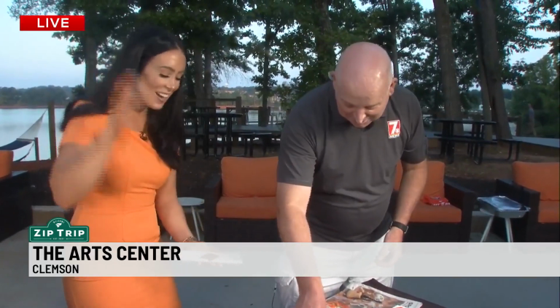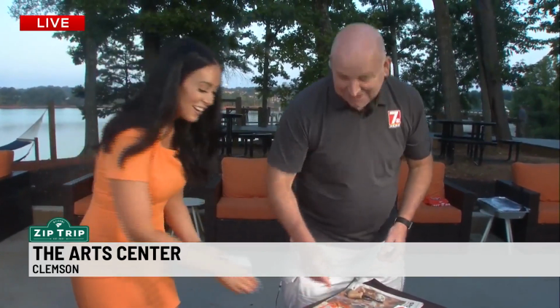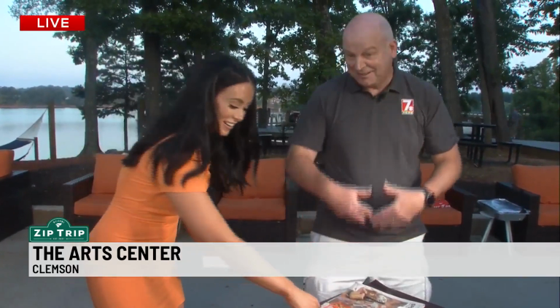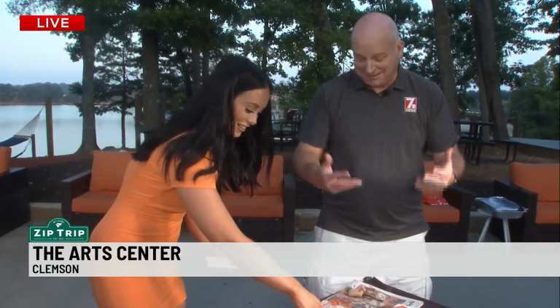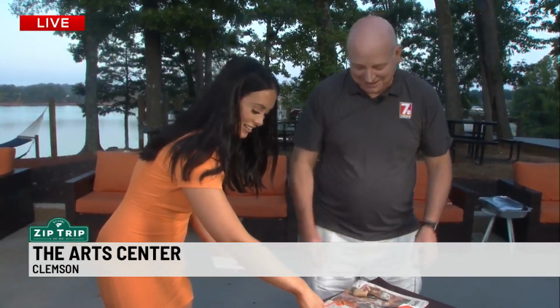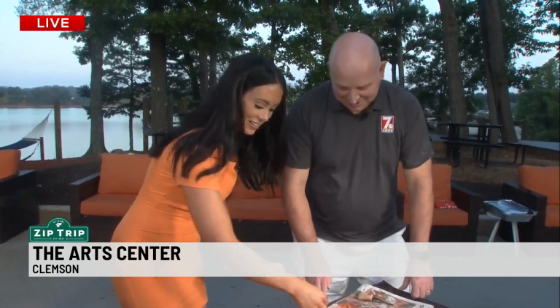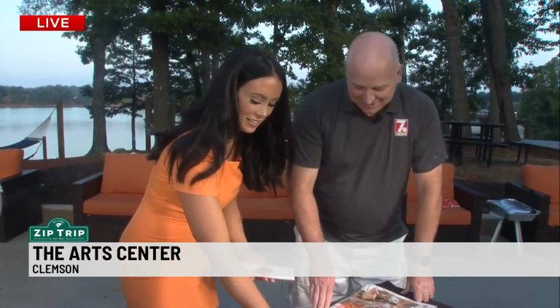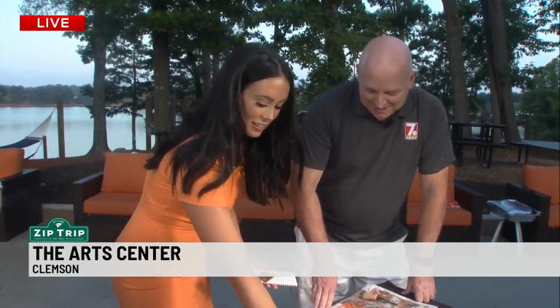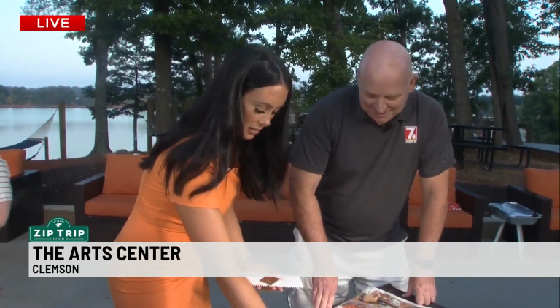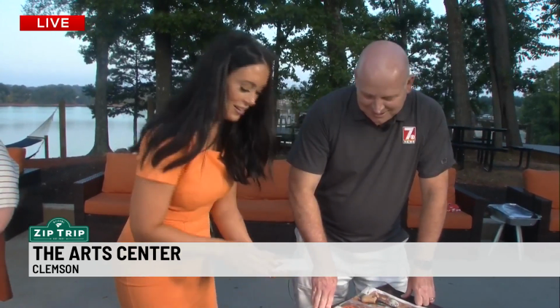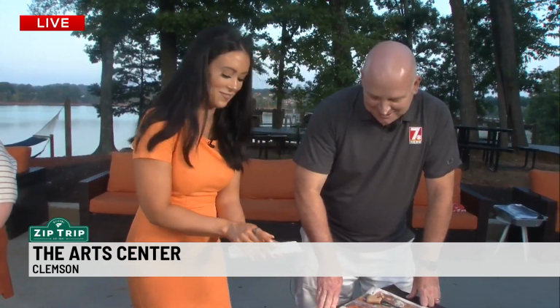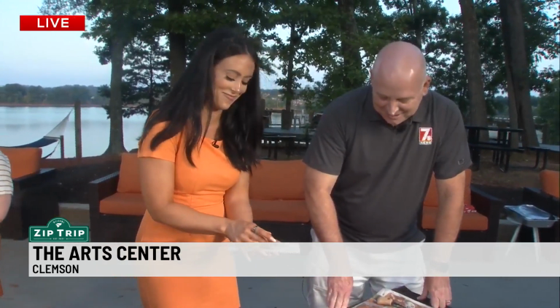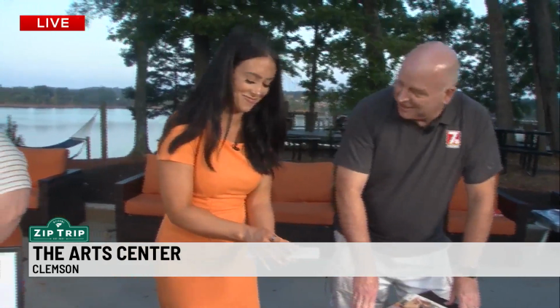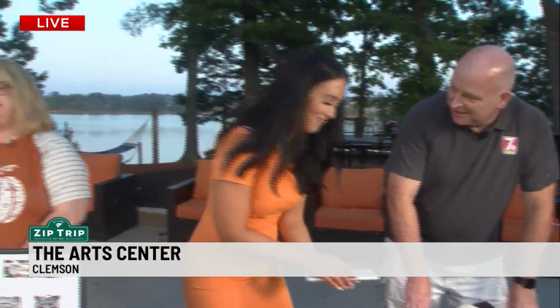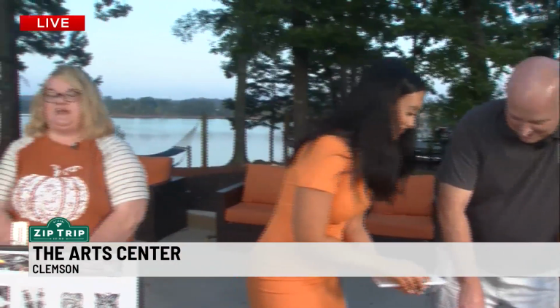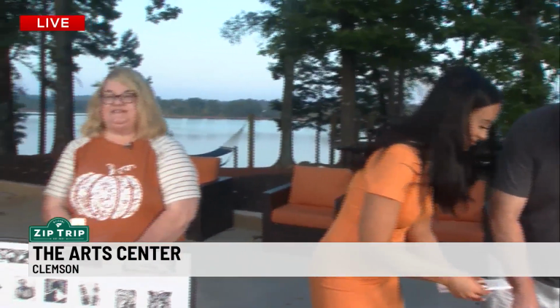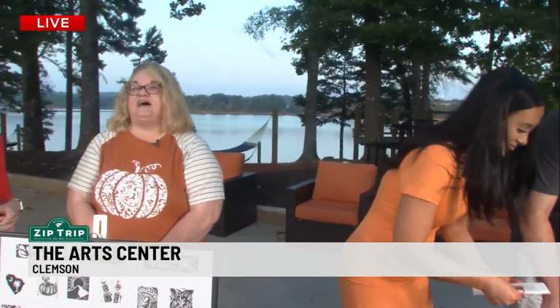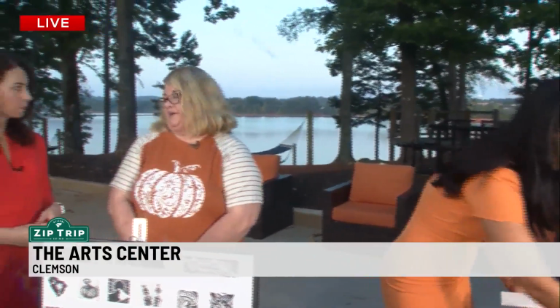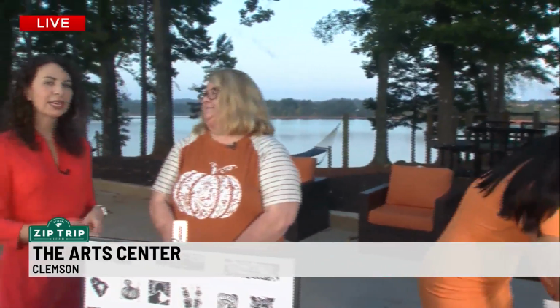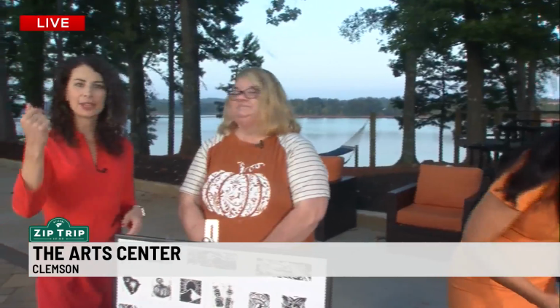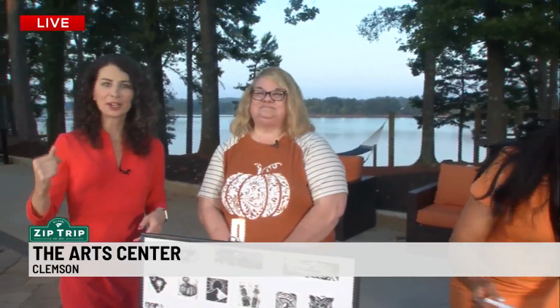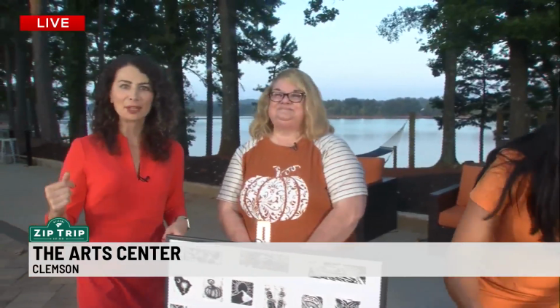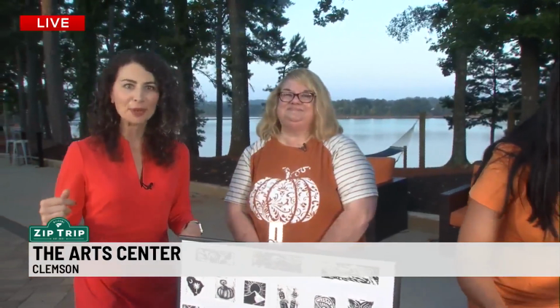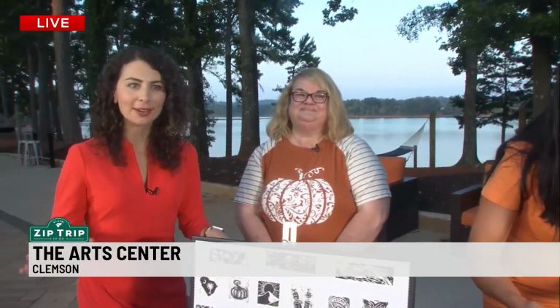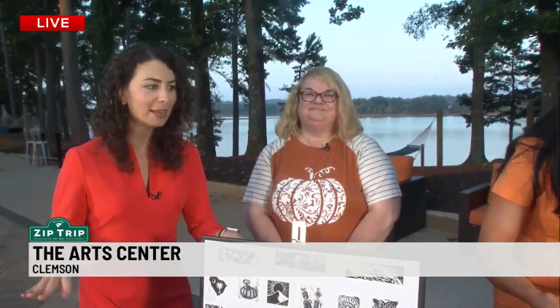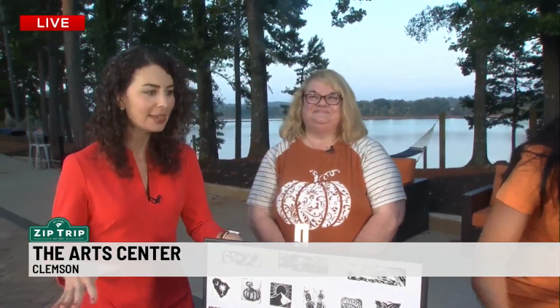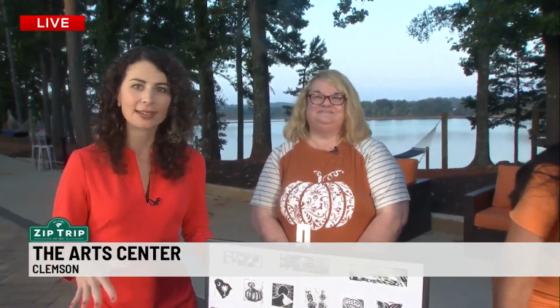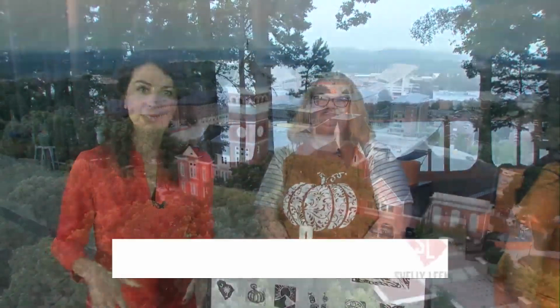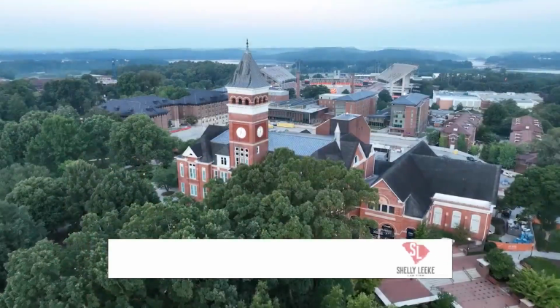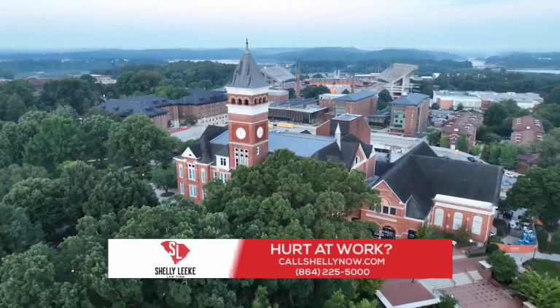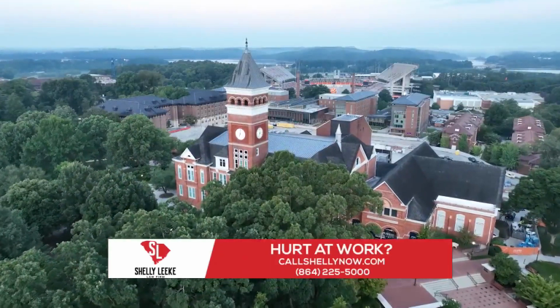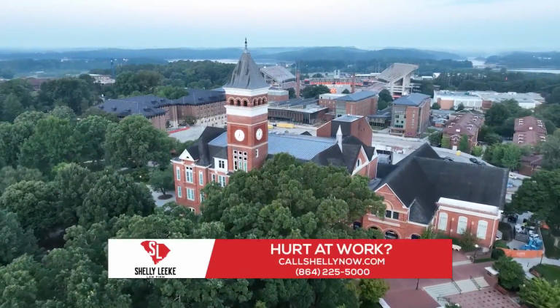Where do people need to go for more information? You would go to tack.cityofclemson.org. We'll put it at wspa.com as well. Much more from the Arts Center here in Clemson — and Clemson General. Back after this, see you soon.